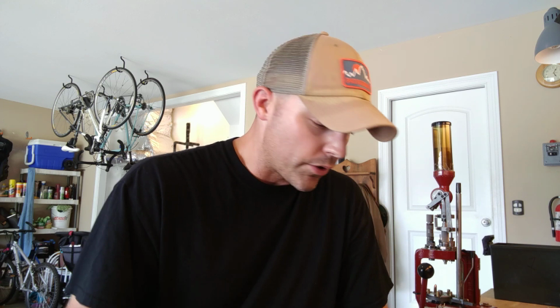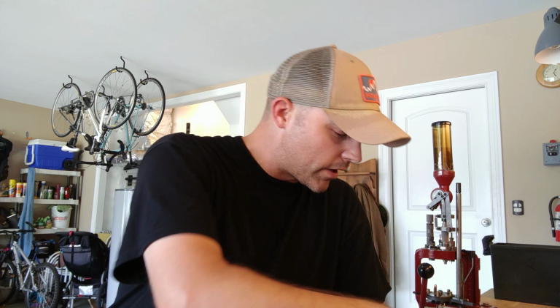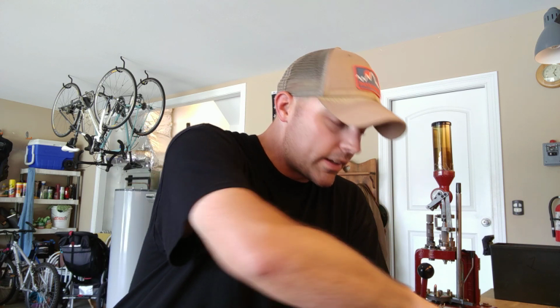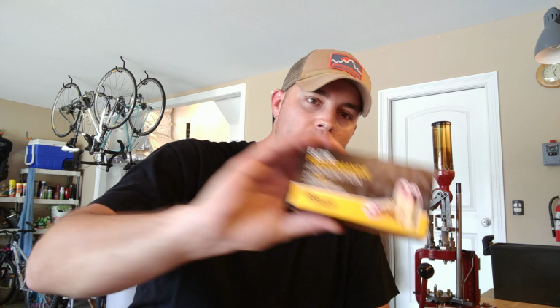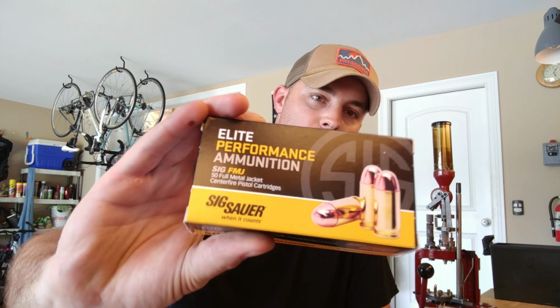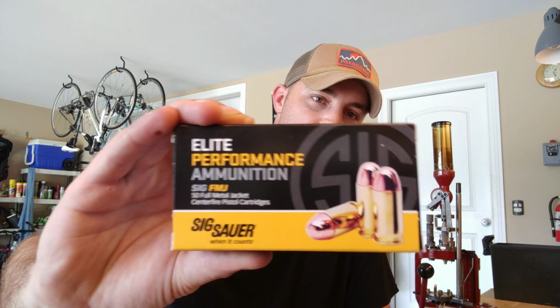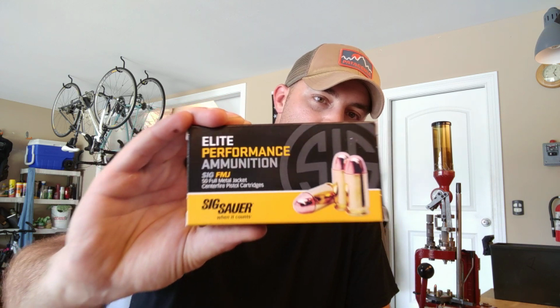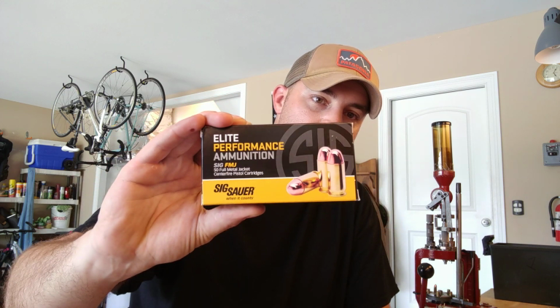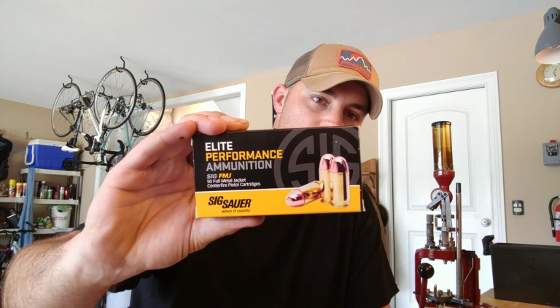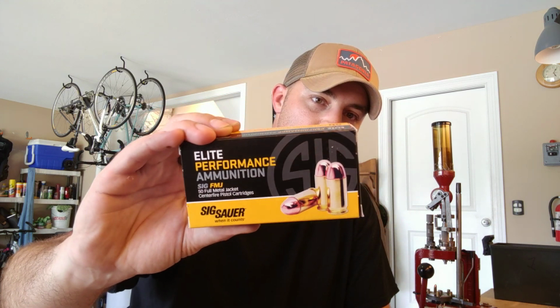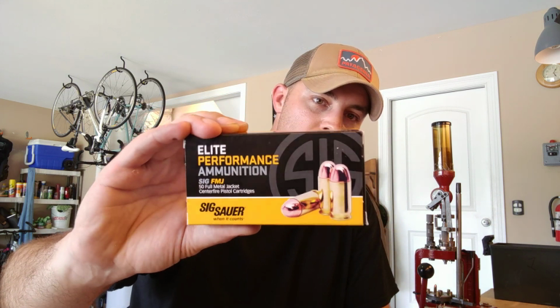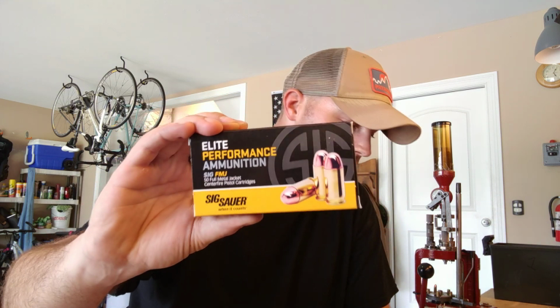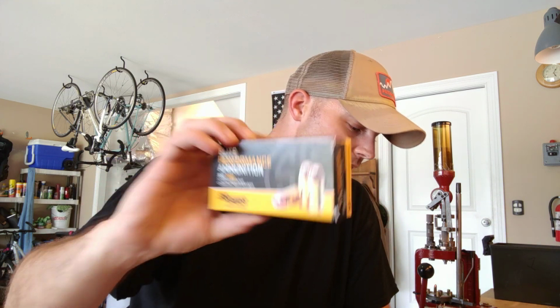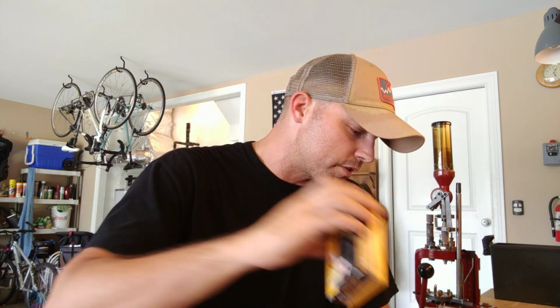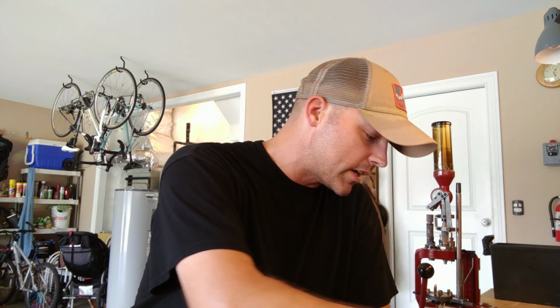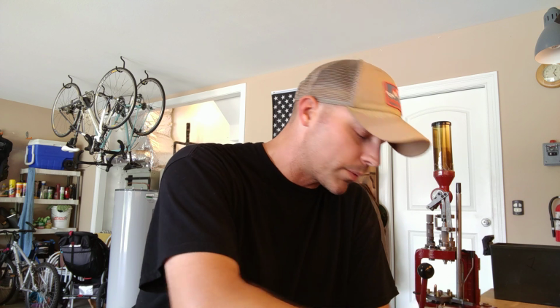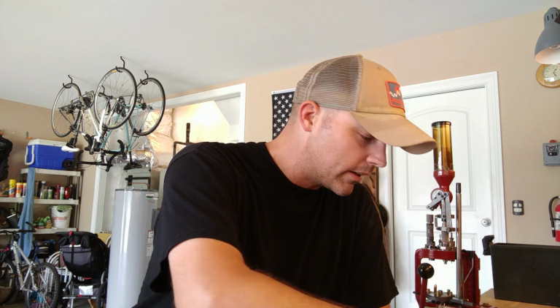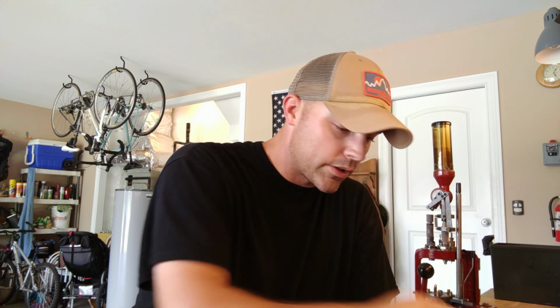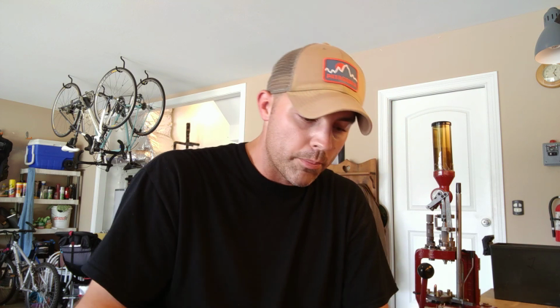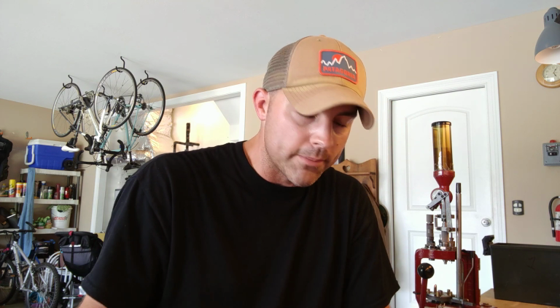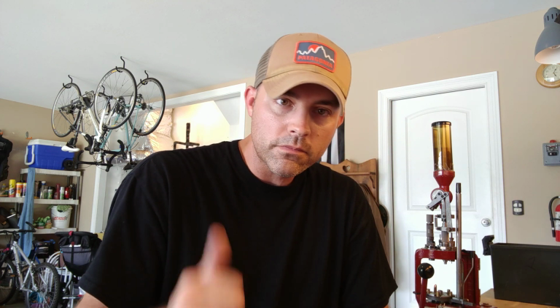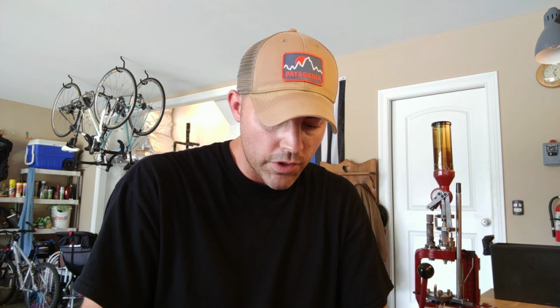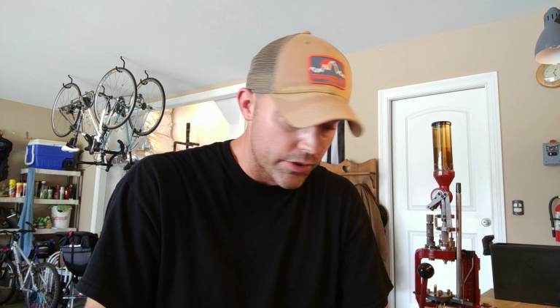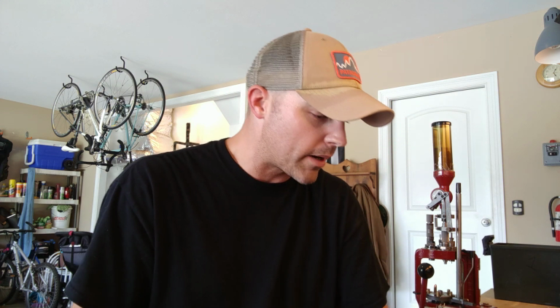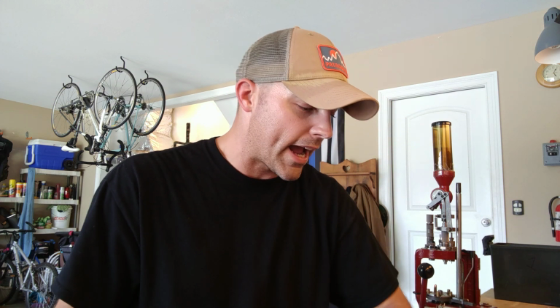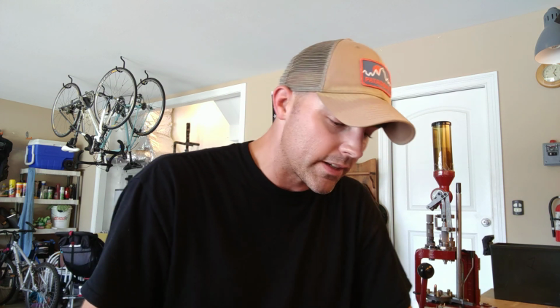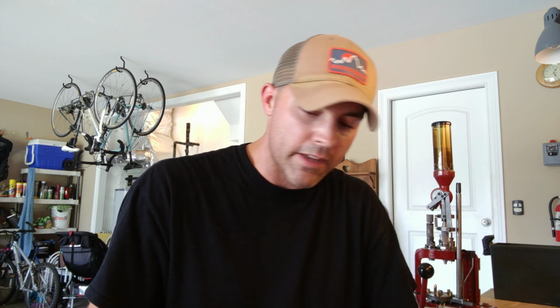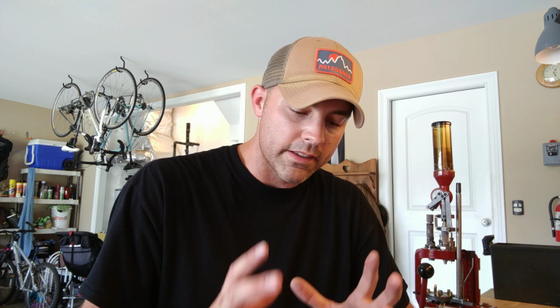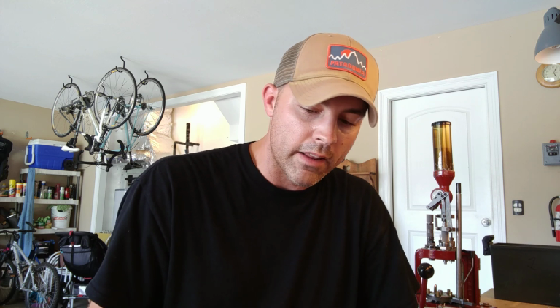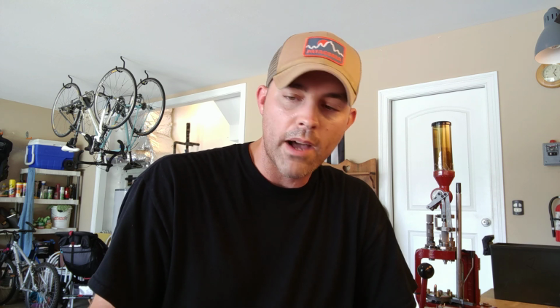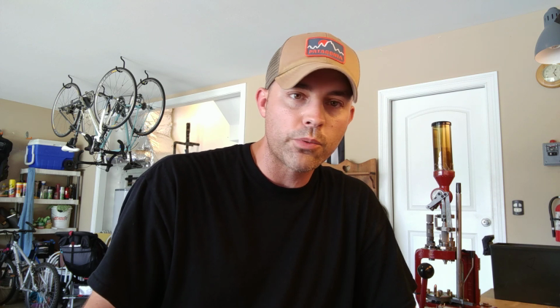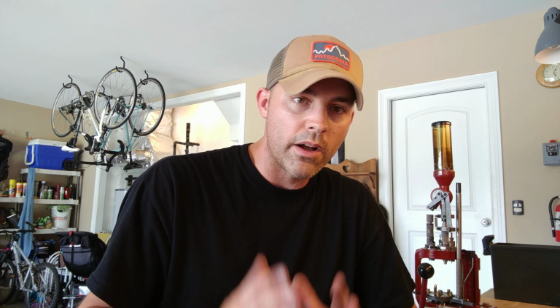That was 100 rounds of Sig Sauer Elite Performance Ammunition. I wanted to shoot some rather full test stuff first just to make sure we were going to get through that no problem. Very accurate — I was able to knock the center out of the bullseye with the first 20 rounds.